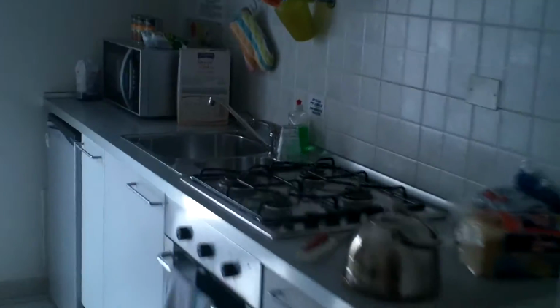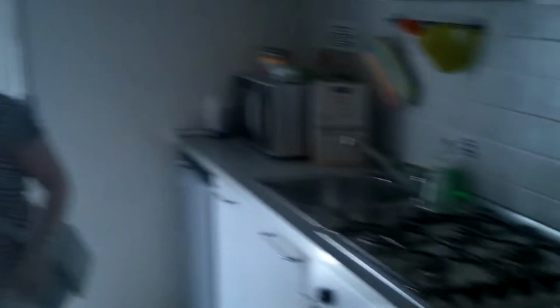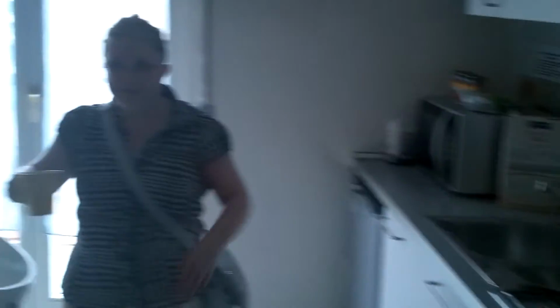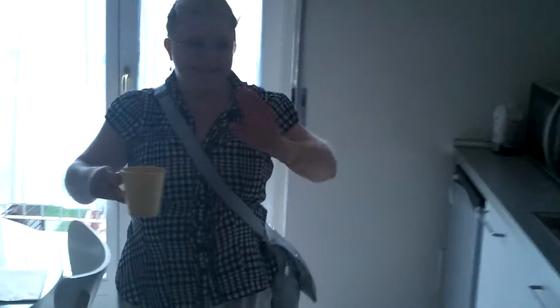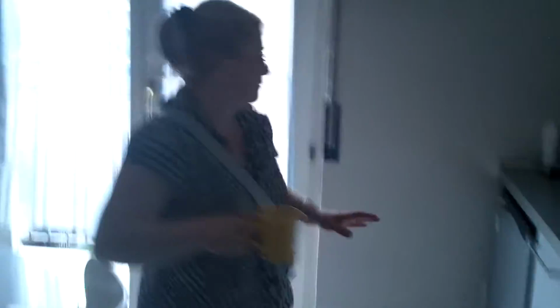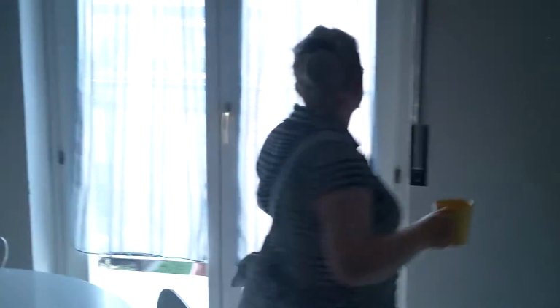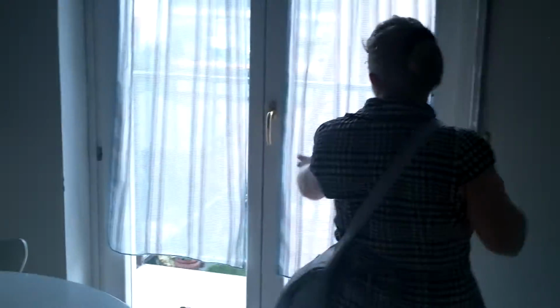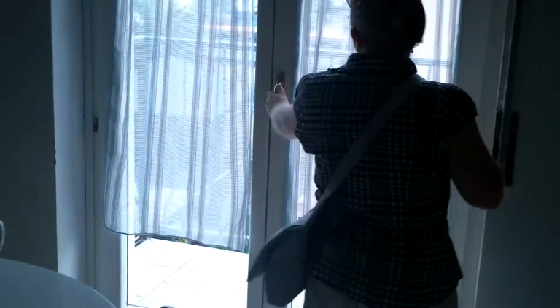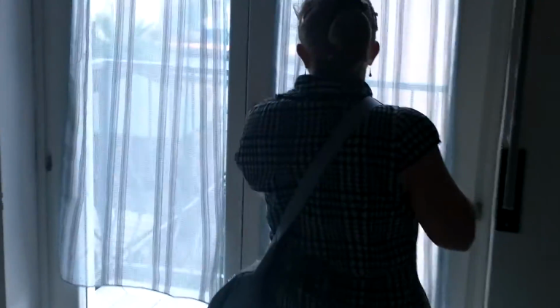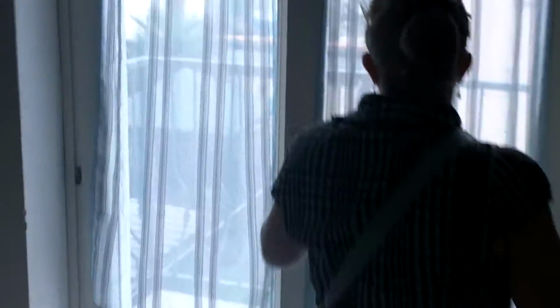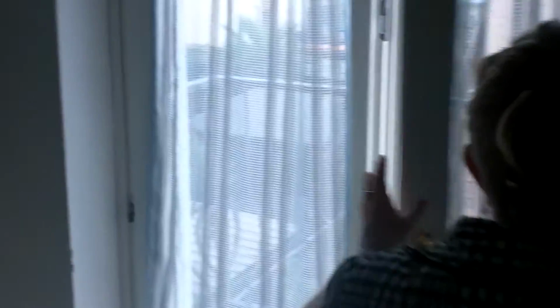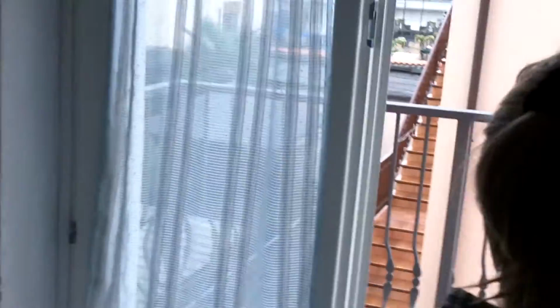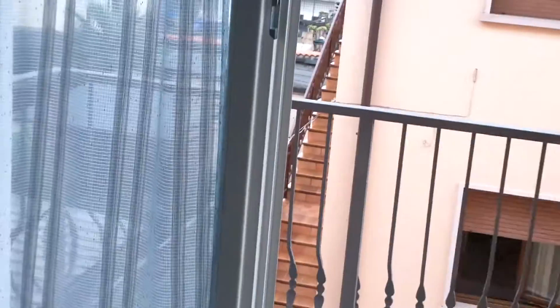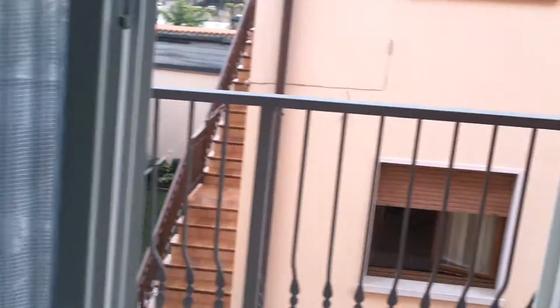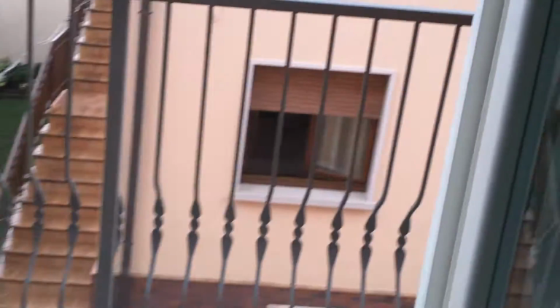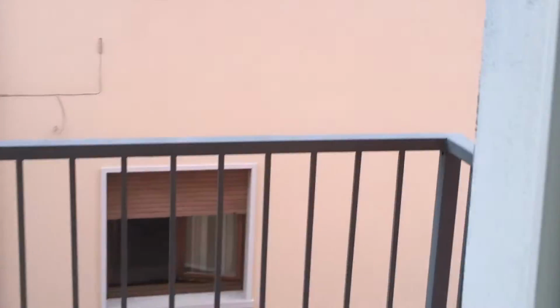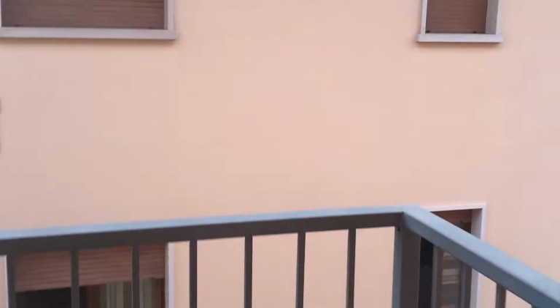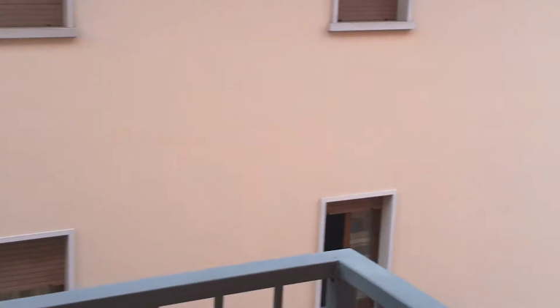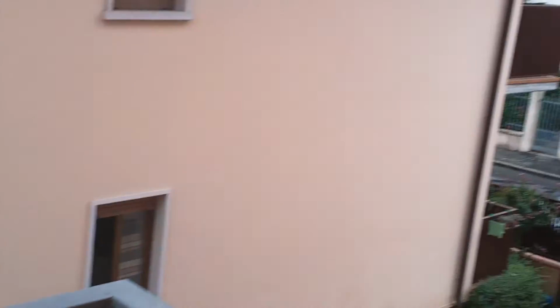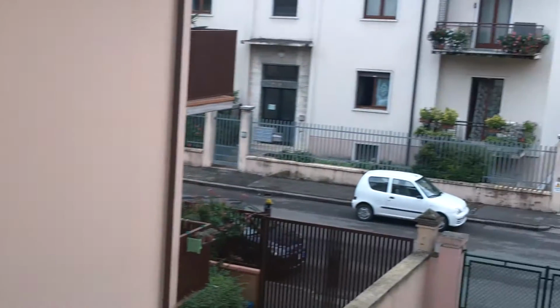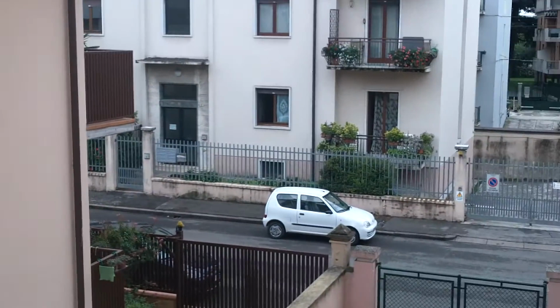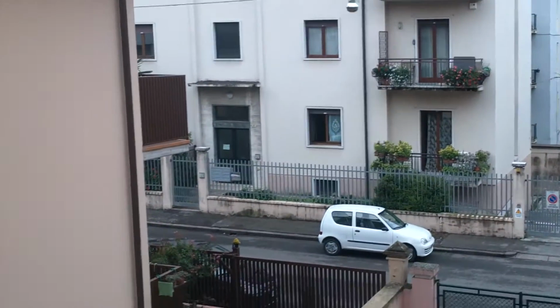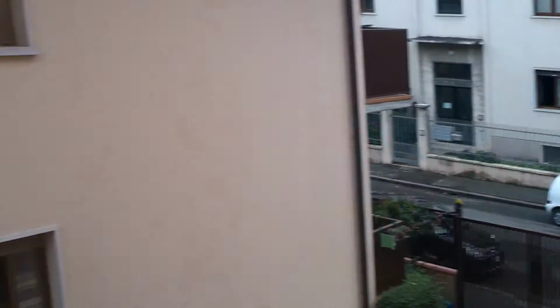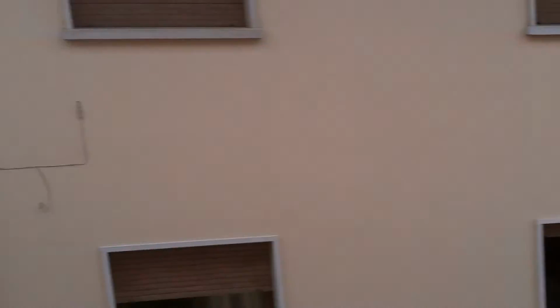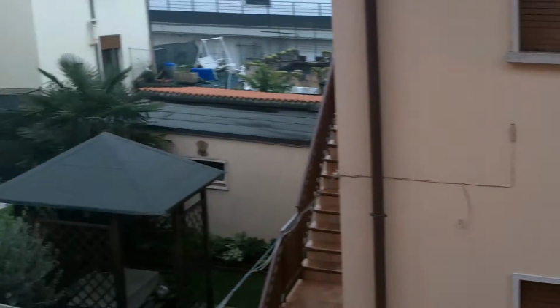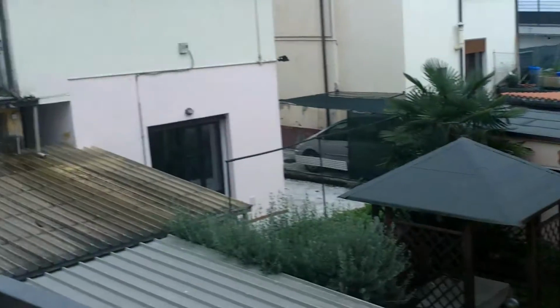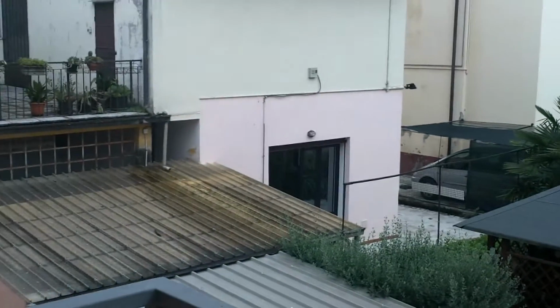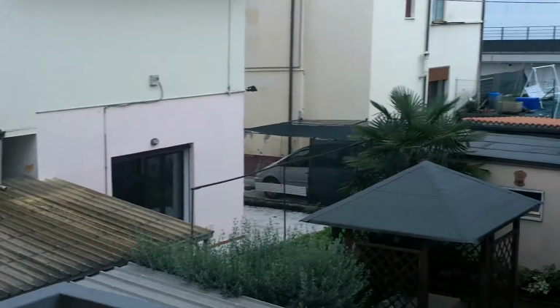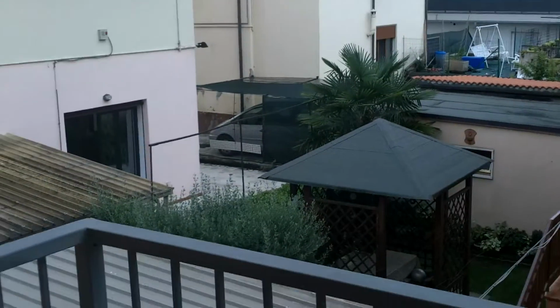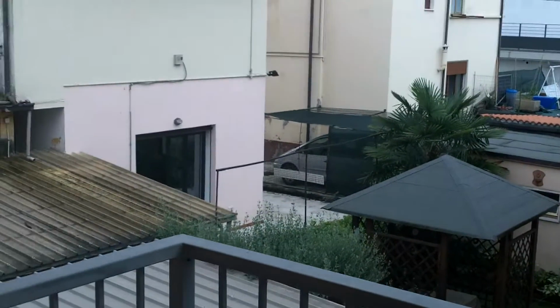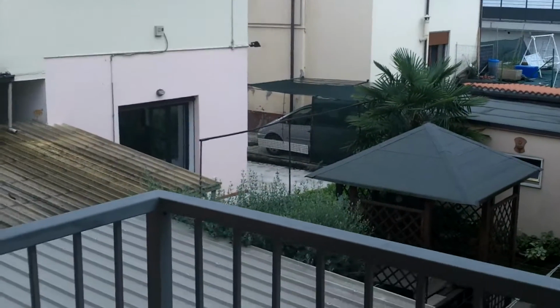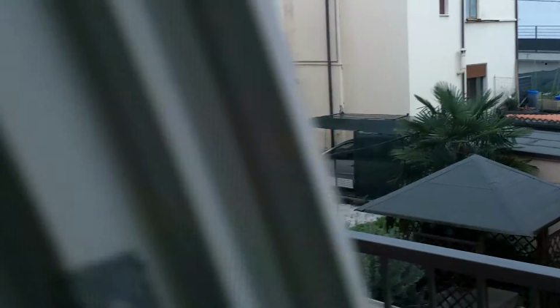And then, if Mummy opens the door over there, we have a very tiny little balcony, which leads out onto the street. Not much of a view. There's a balcony.